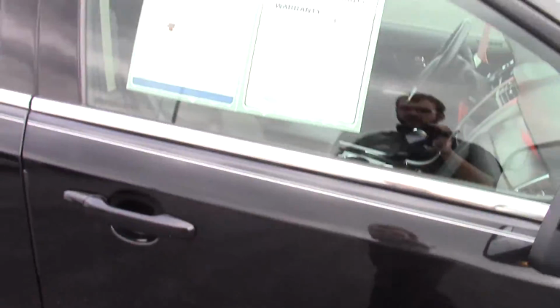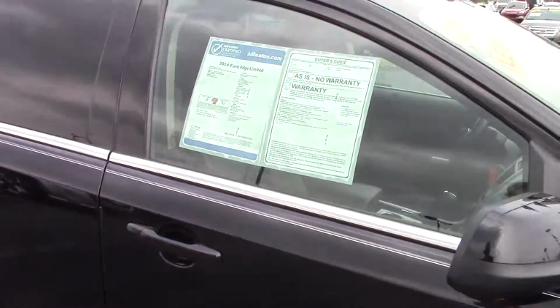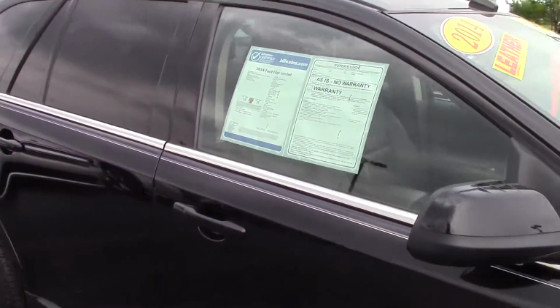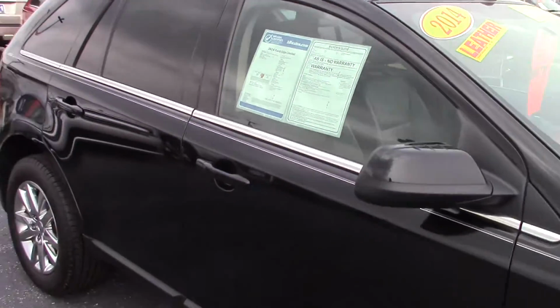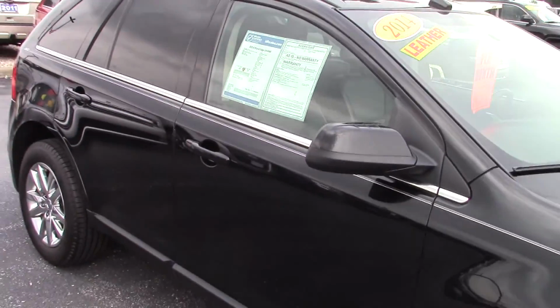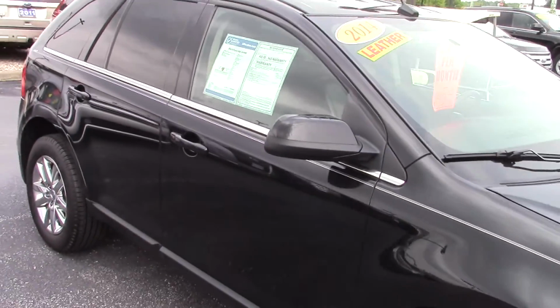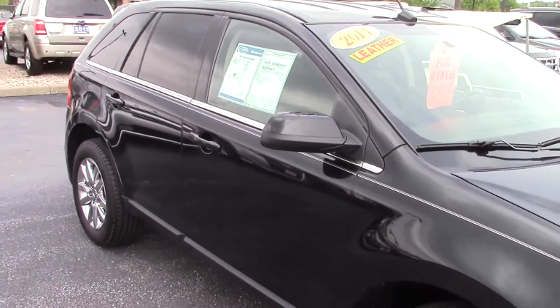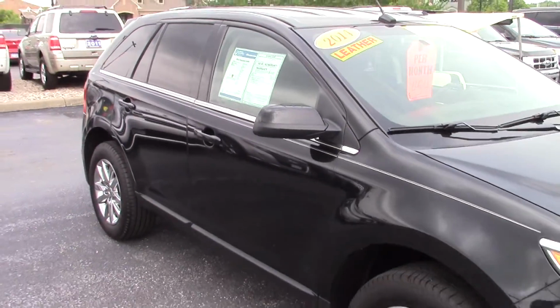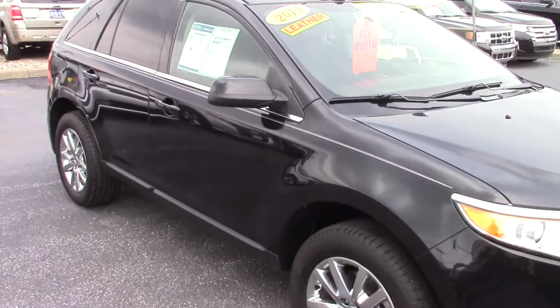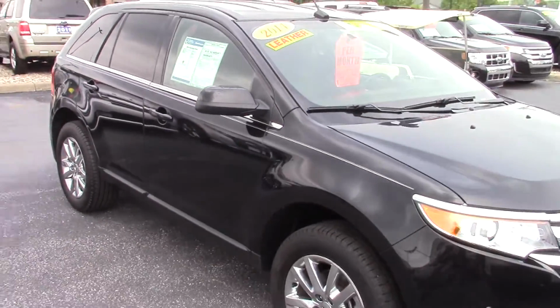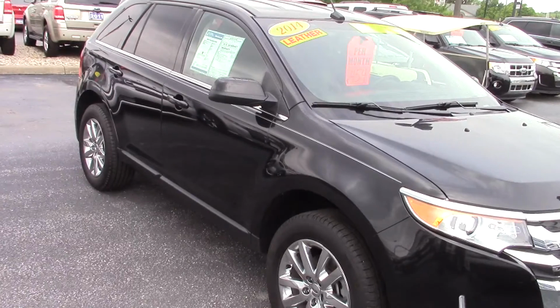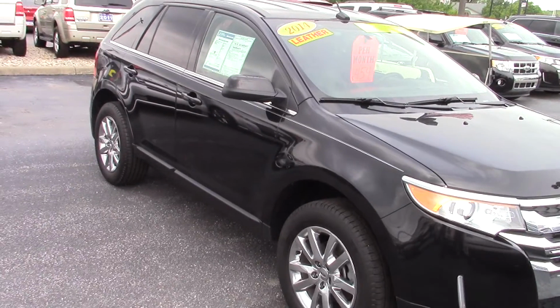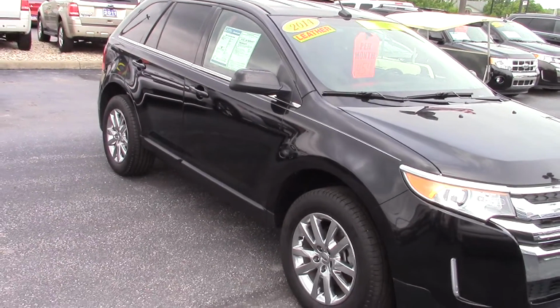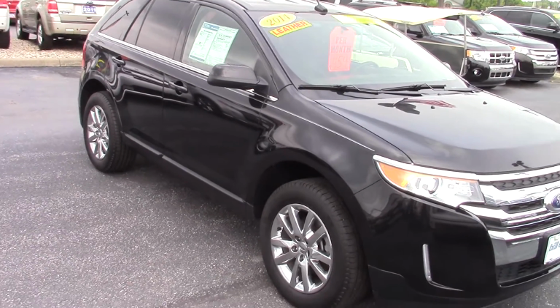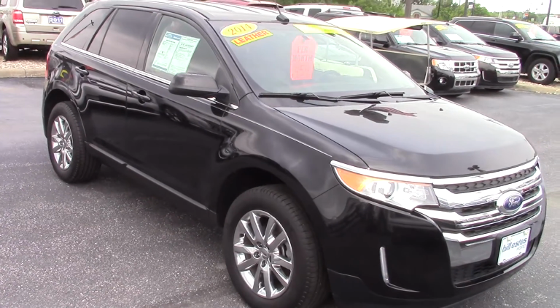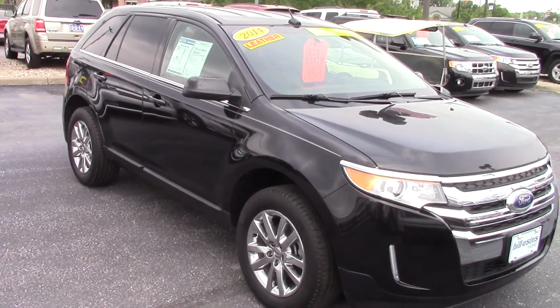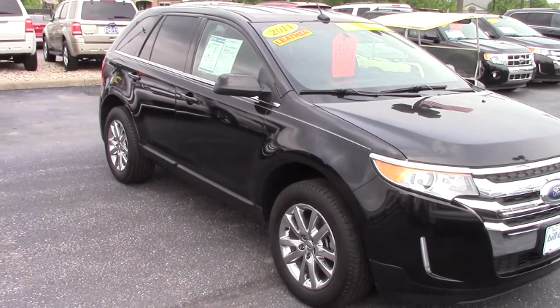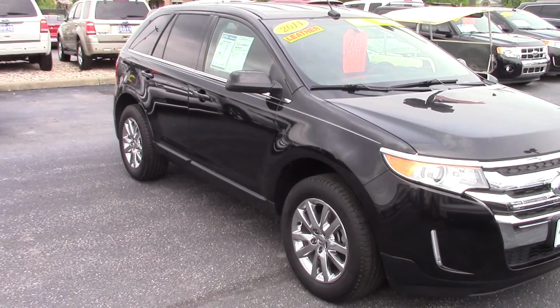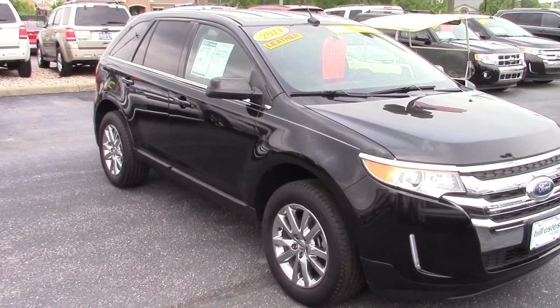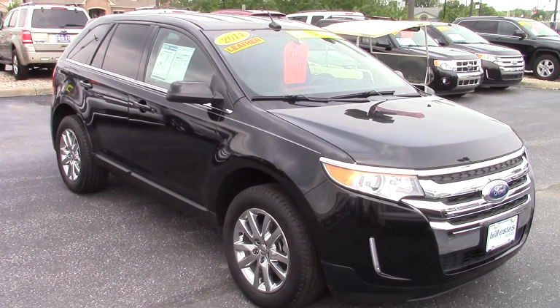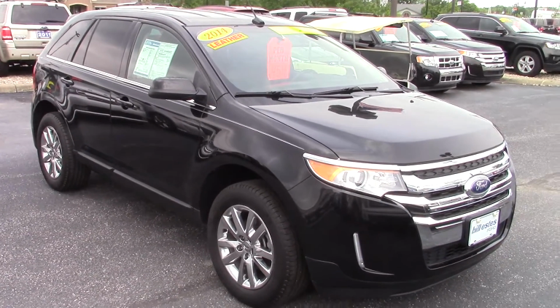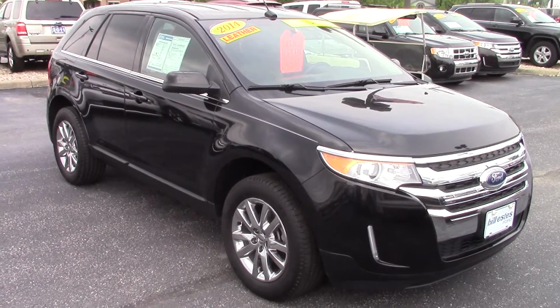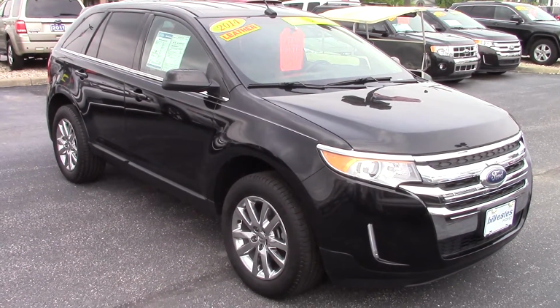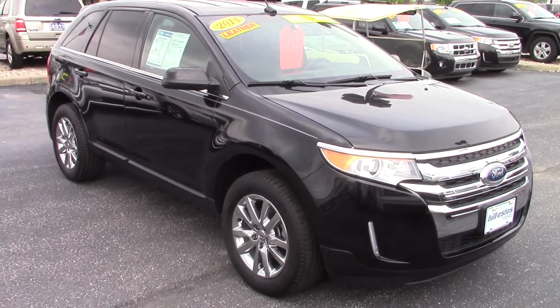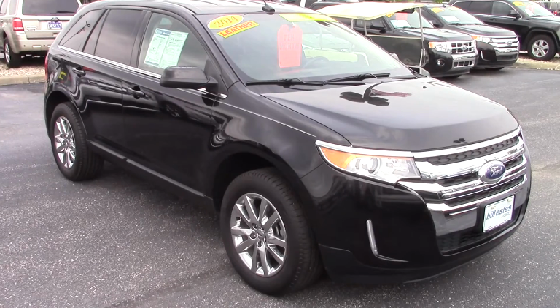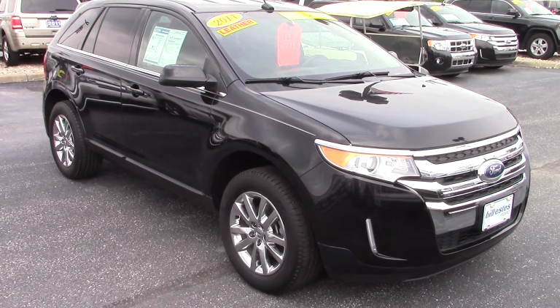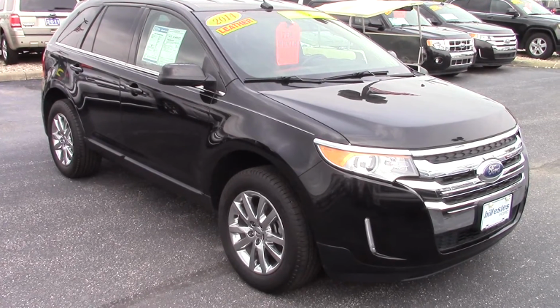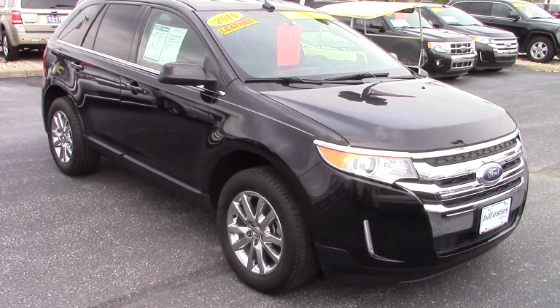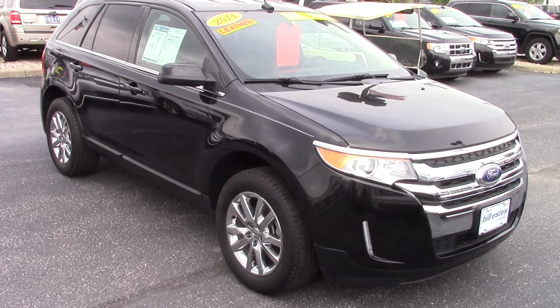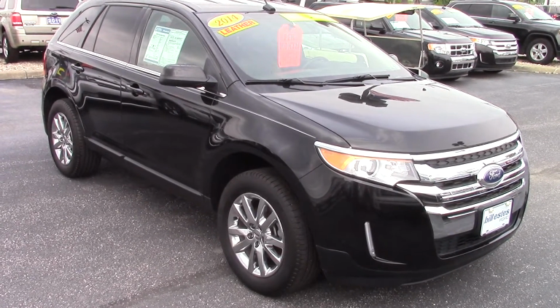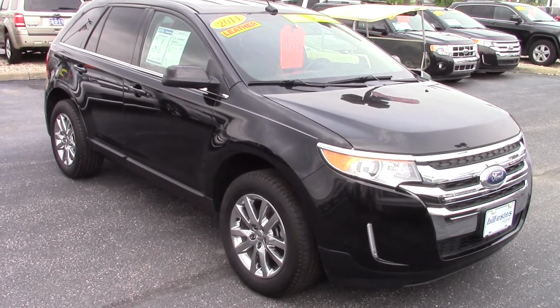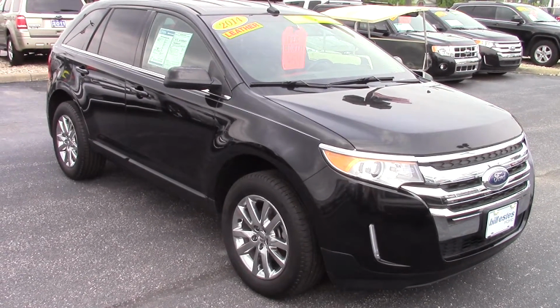If you have any more questions, please shoot me an email, or if you would like to schedule a test drive. Our phone number here is 317-852-2231. Thank you.